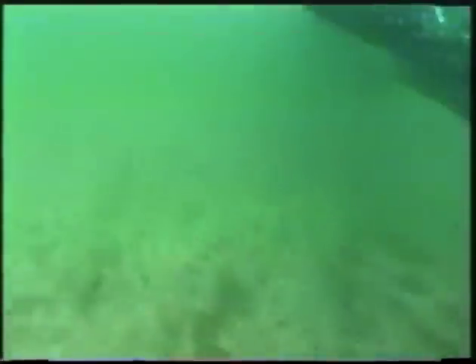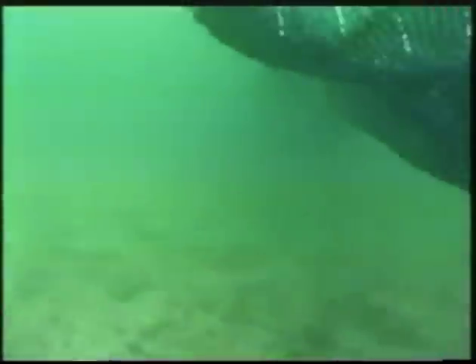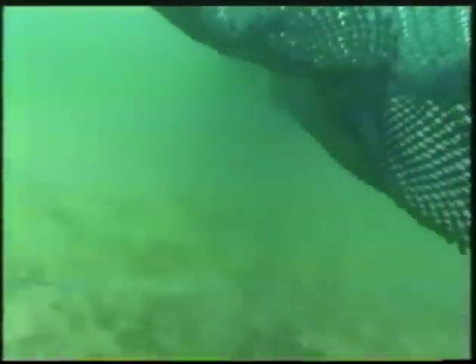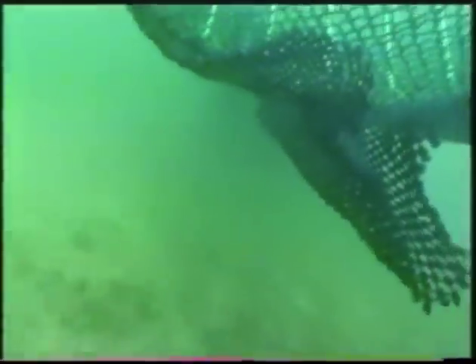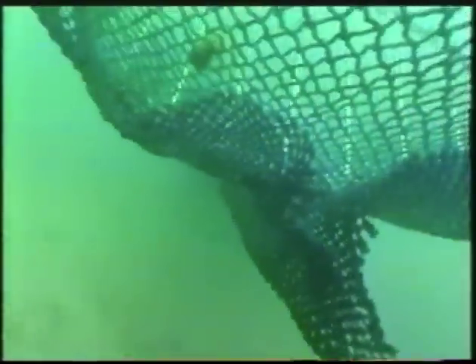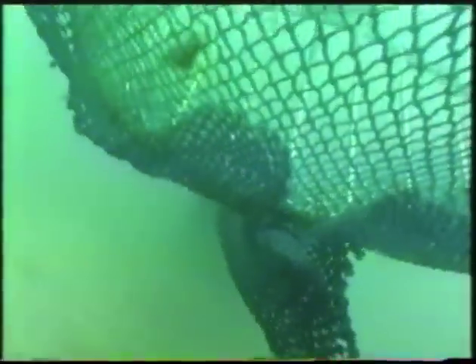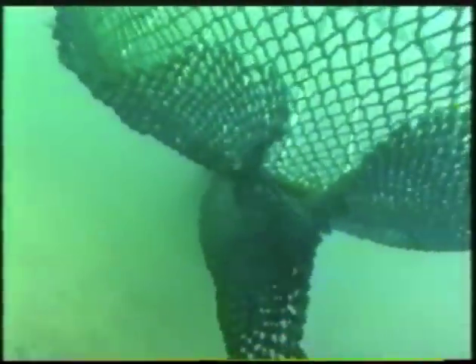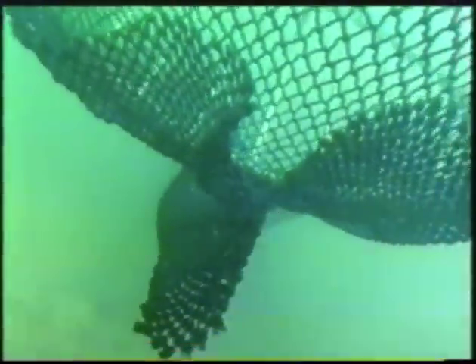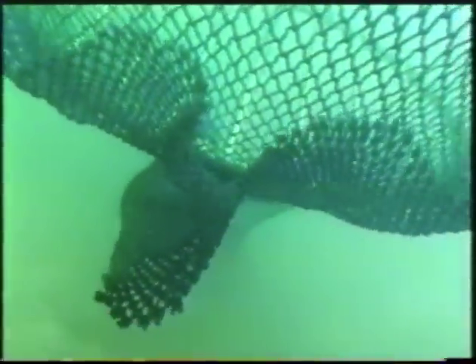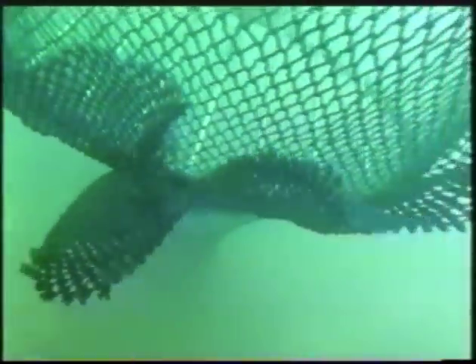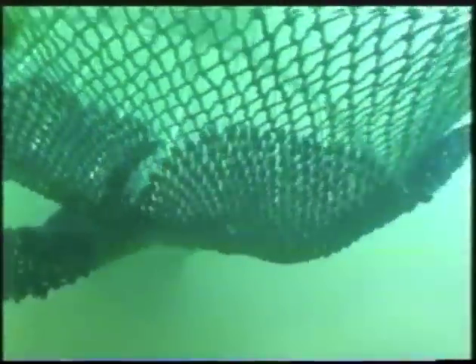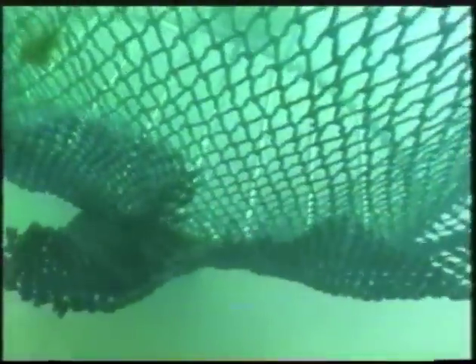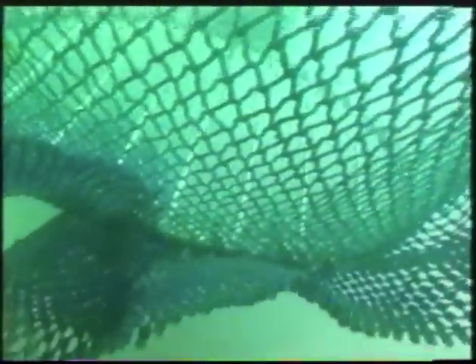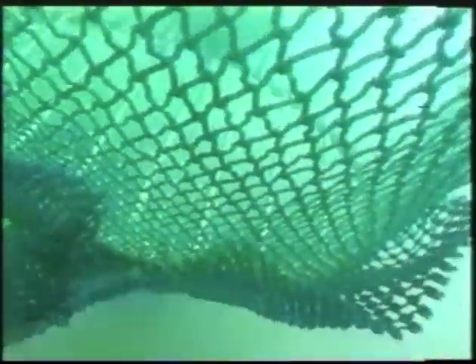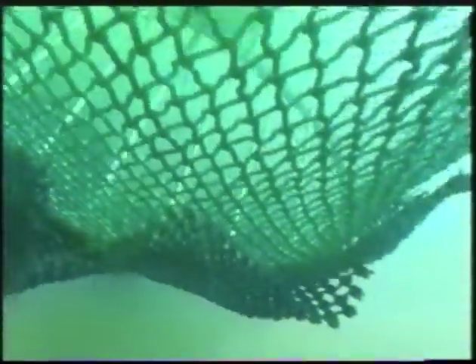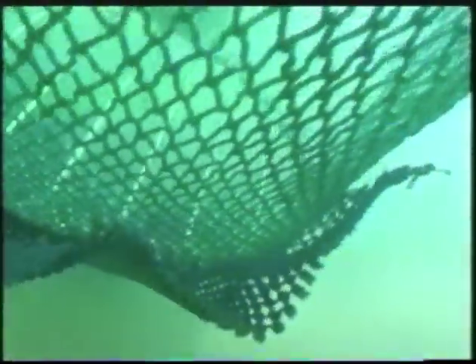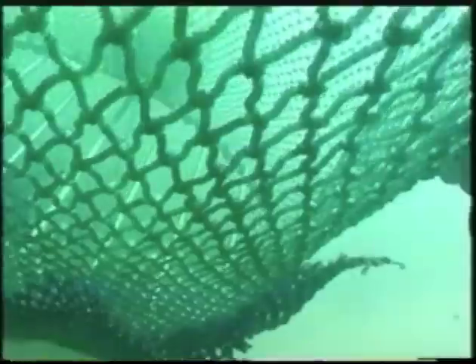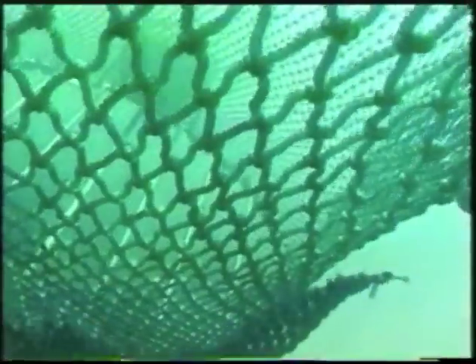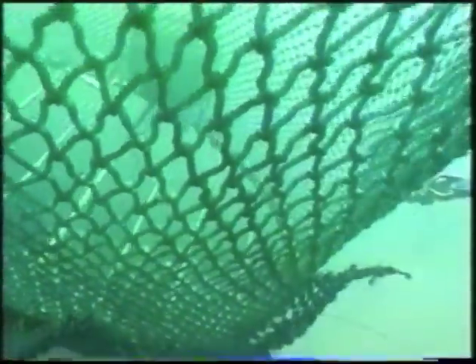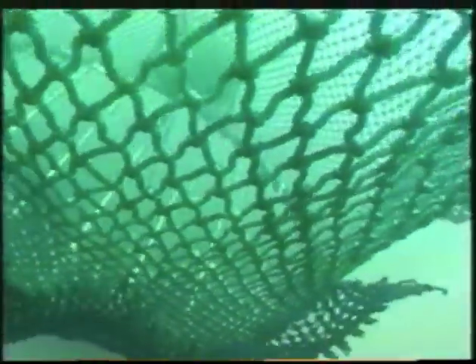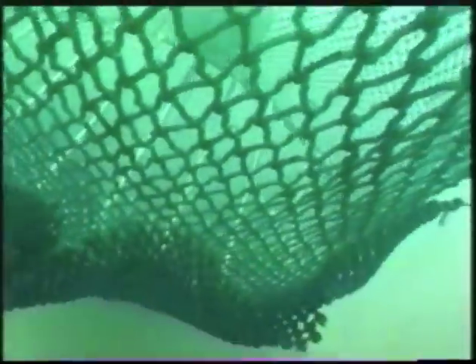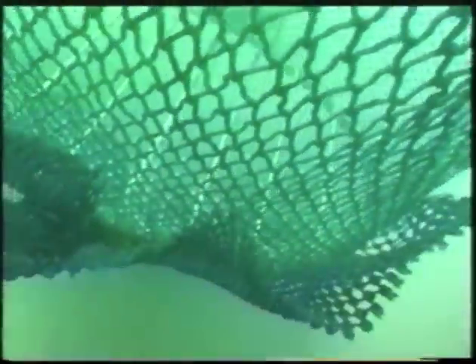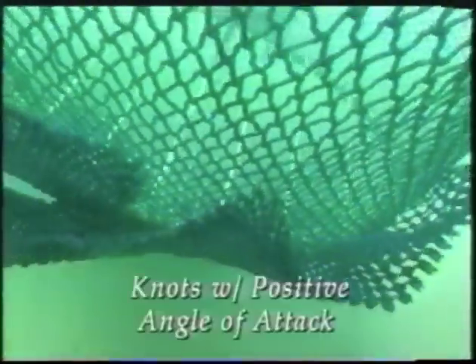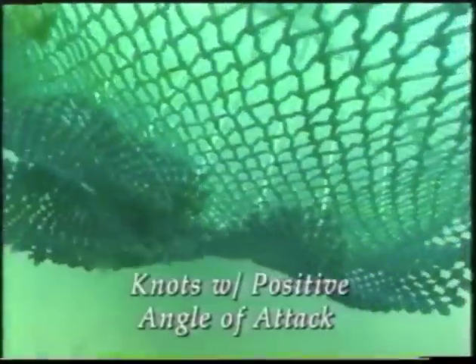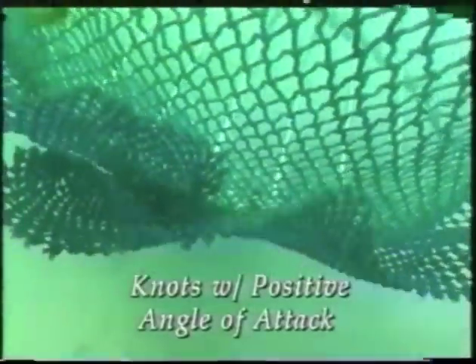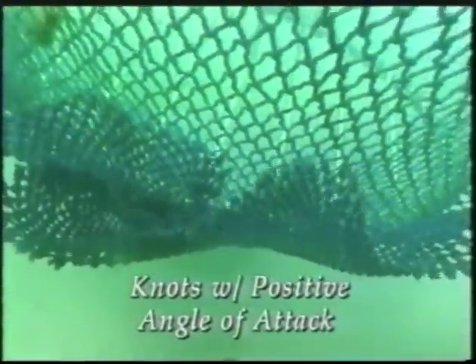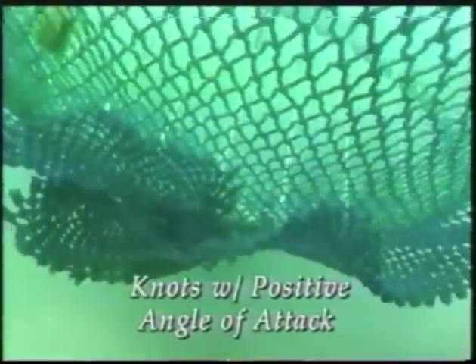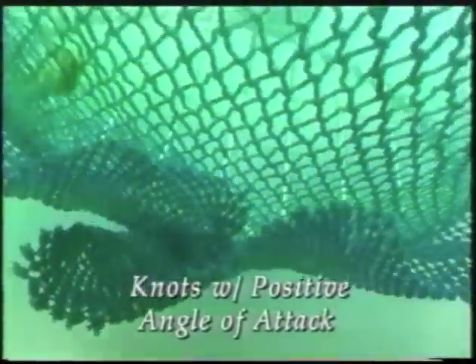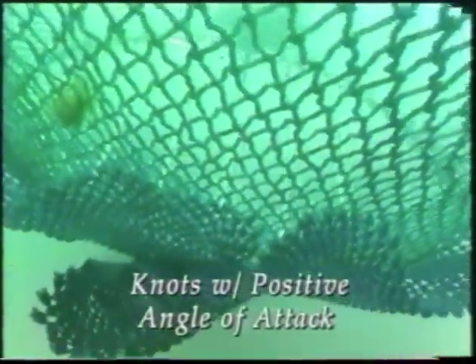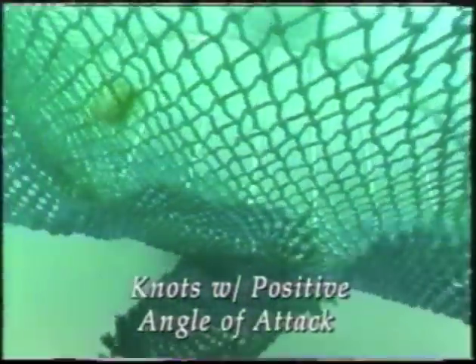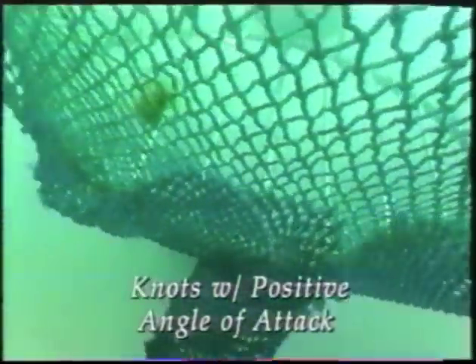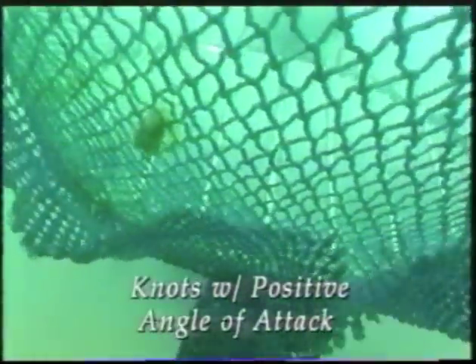This is the same TED with its flap turned over so the knots are oriented with a positive angle of attack, pushing up or in towards the TED grid.